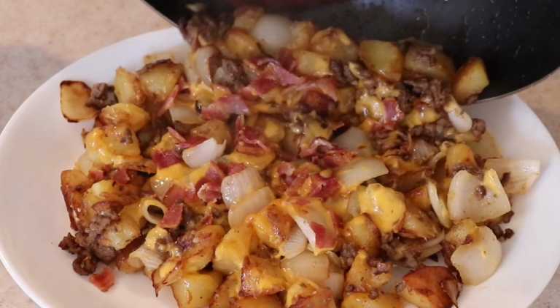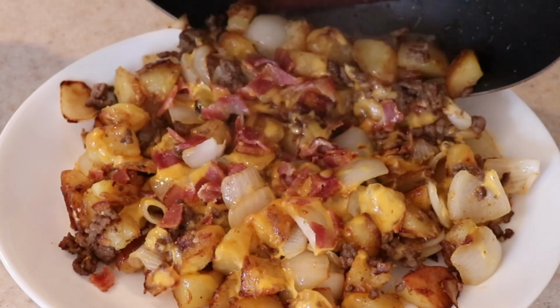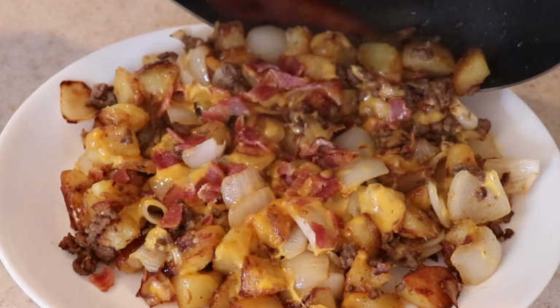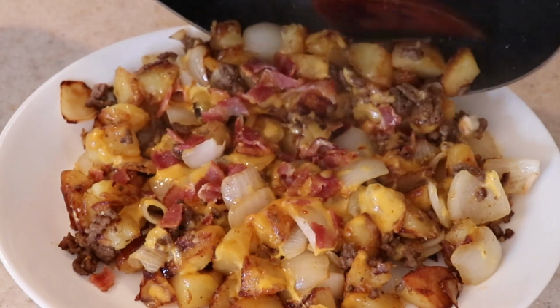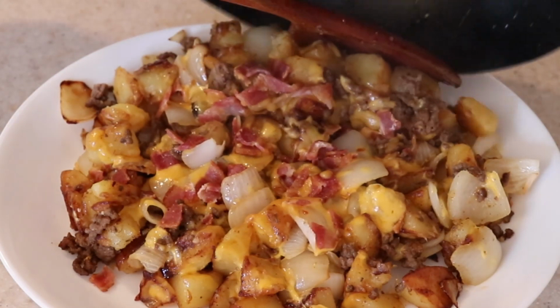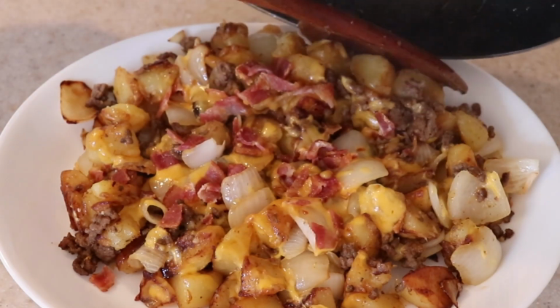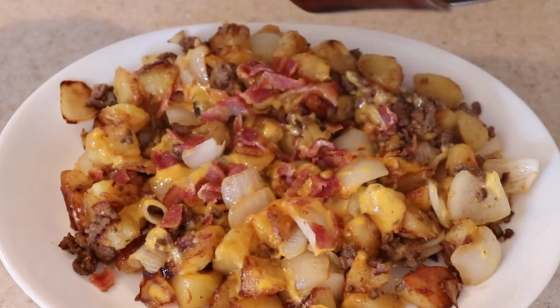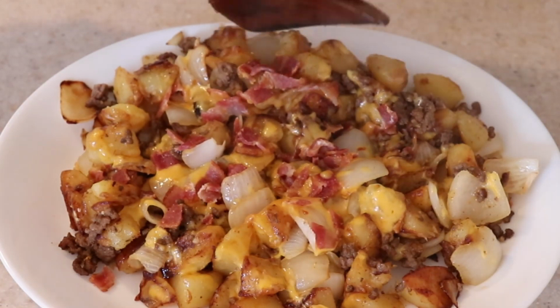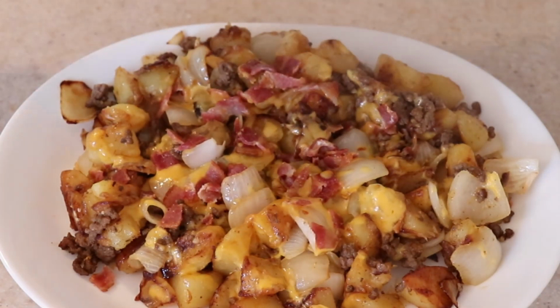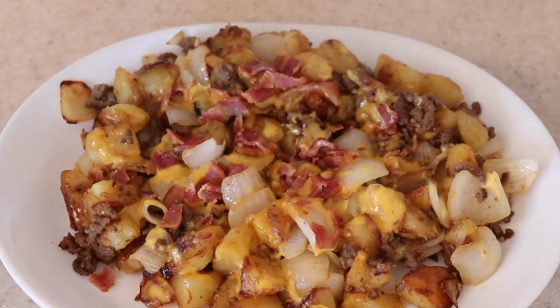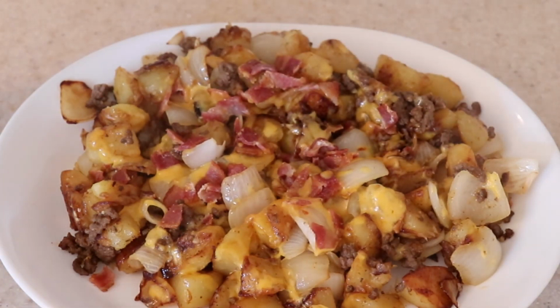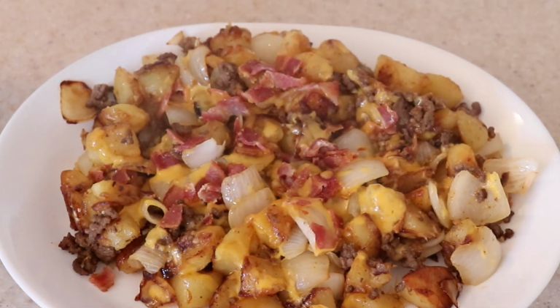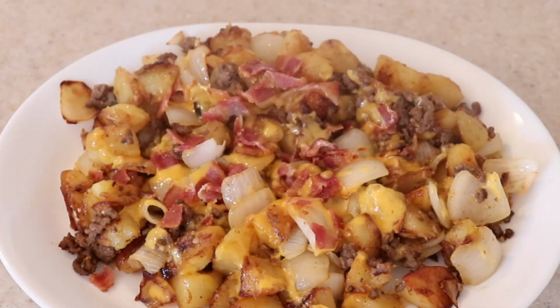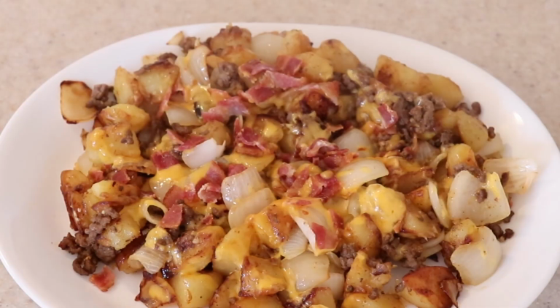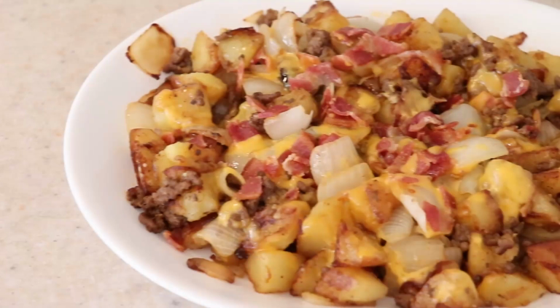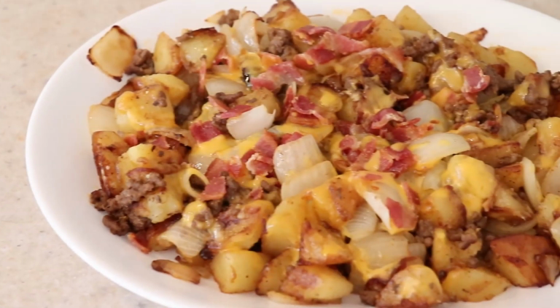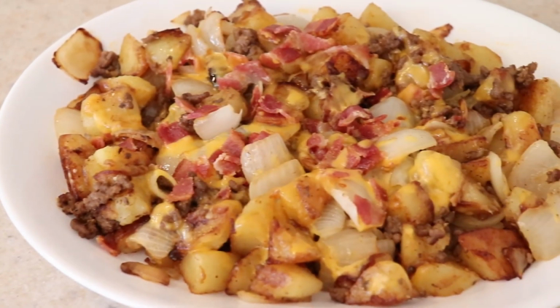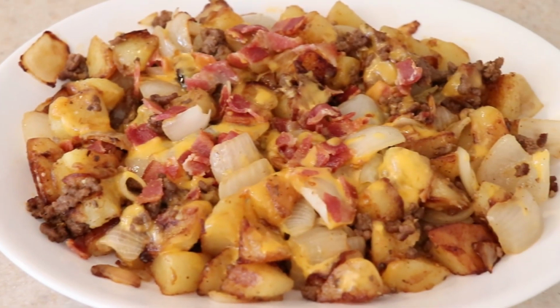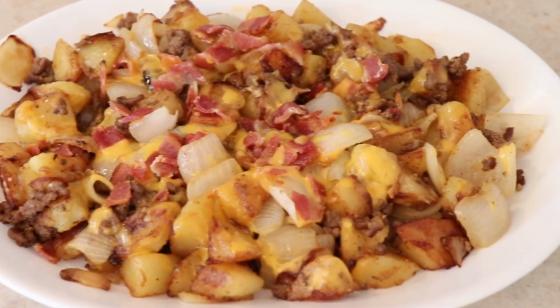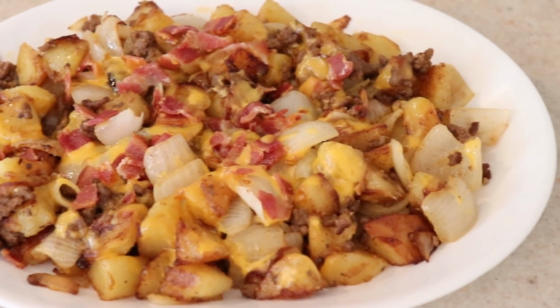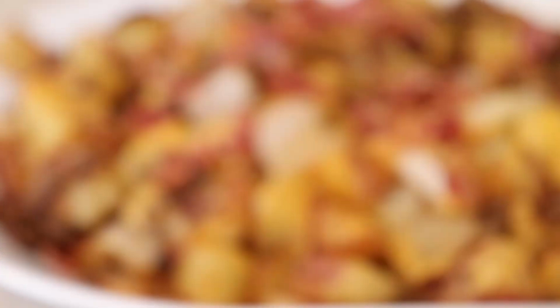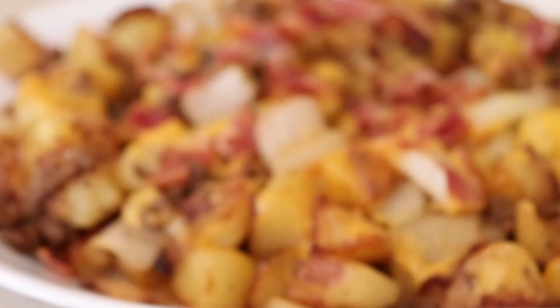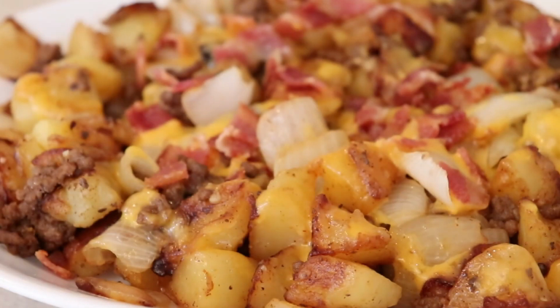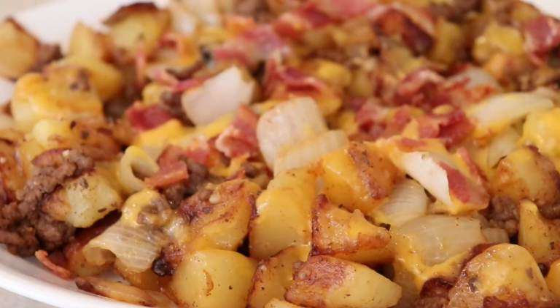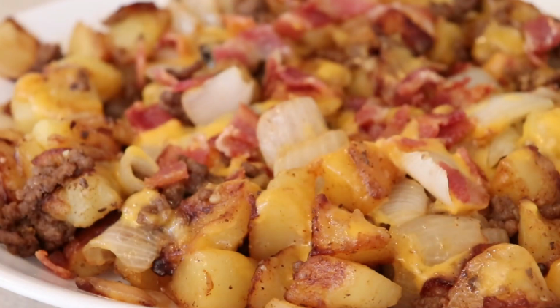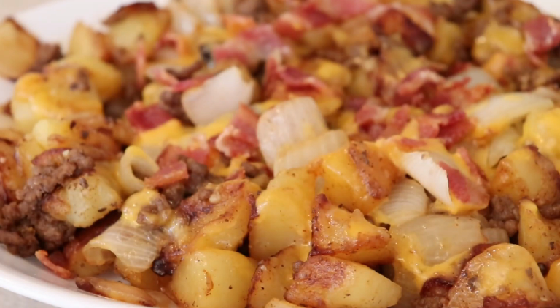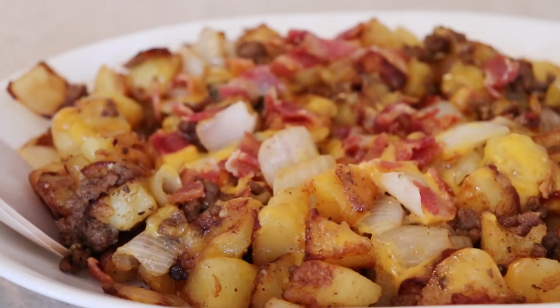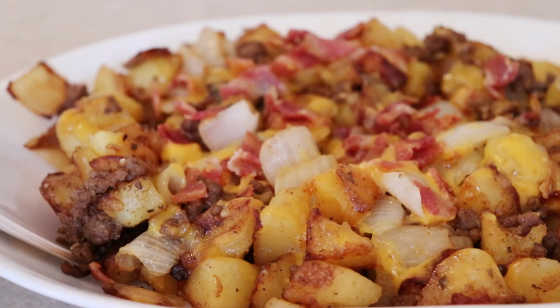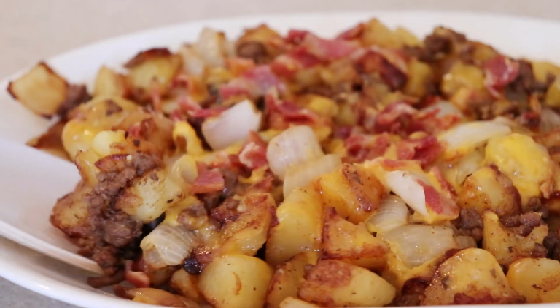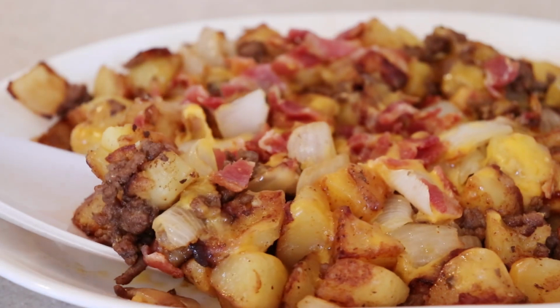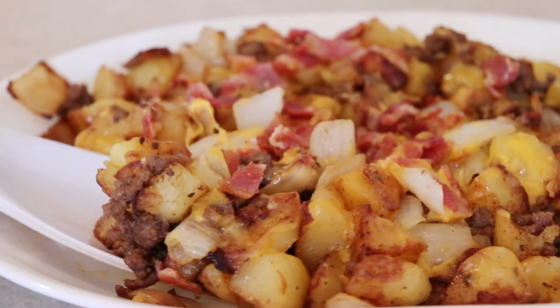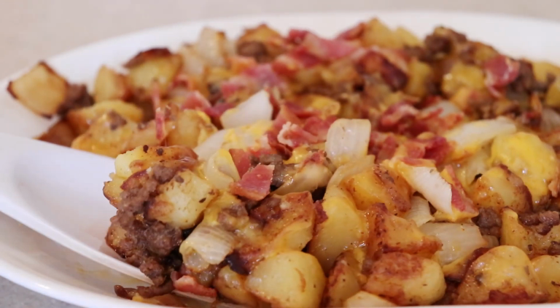And there you have it — my bacon cheeseburger potato hash that's sure to impress your family and friends. It's so easy and simple to make and is guaranteed to be a crowd favorite. They'll be asking for seconds, so be sure to make extra.